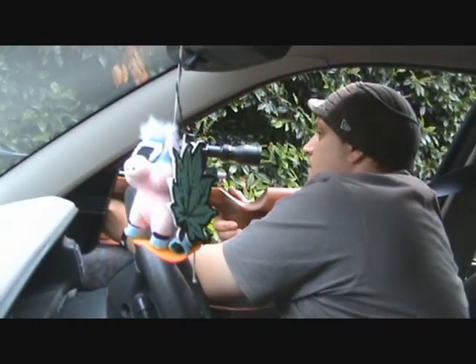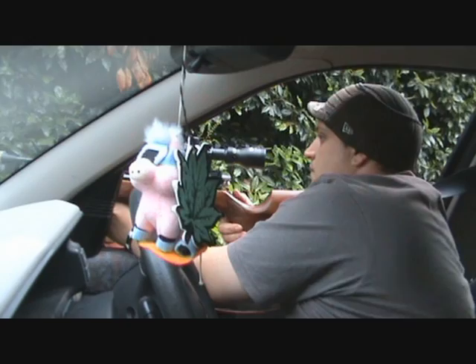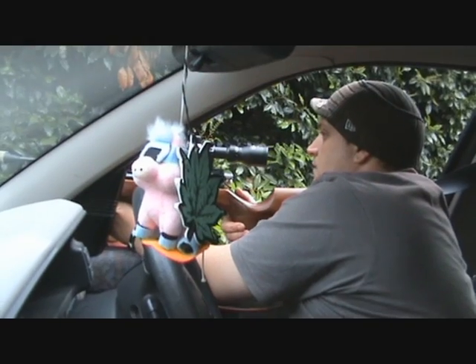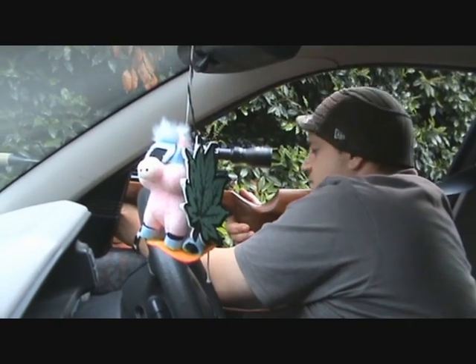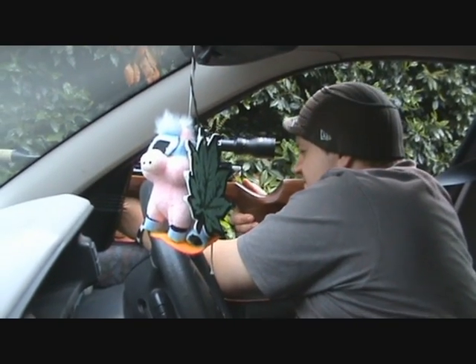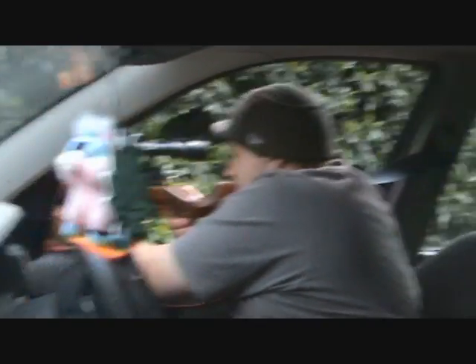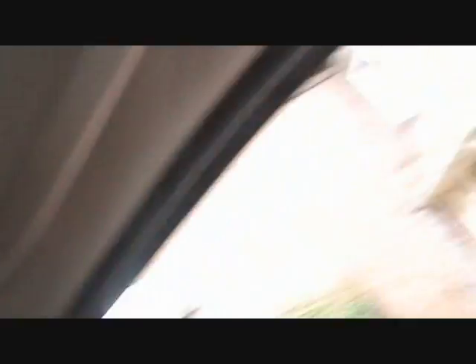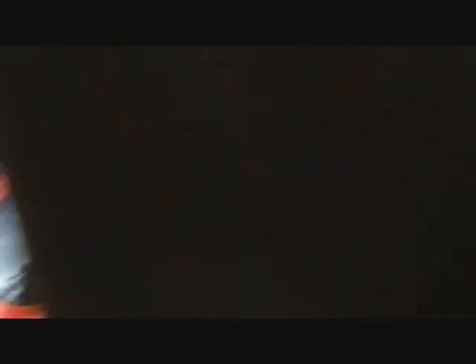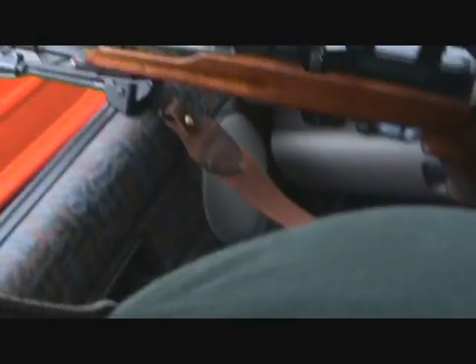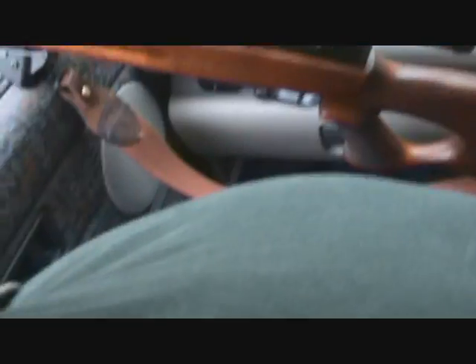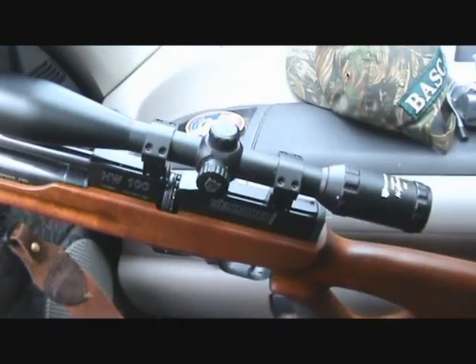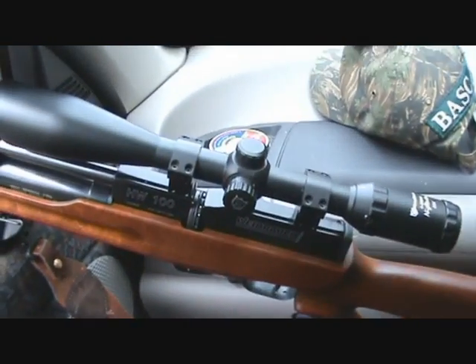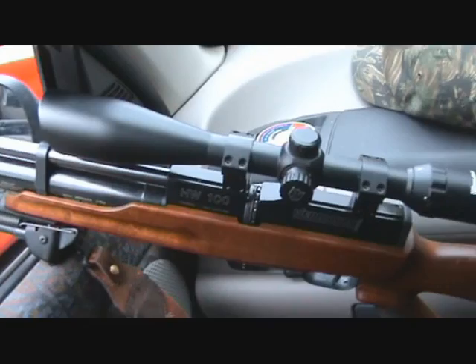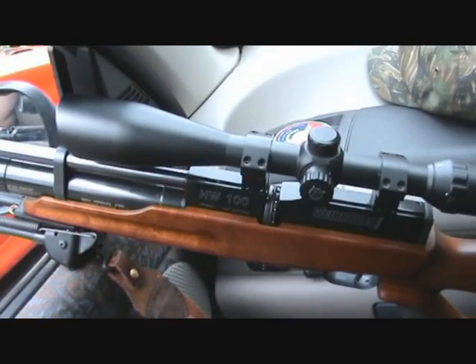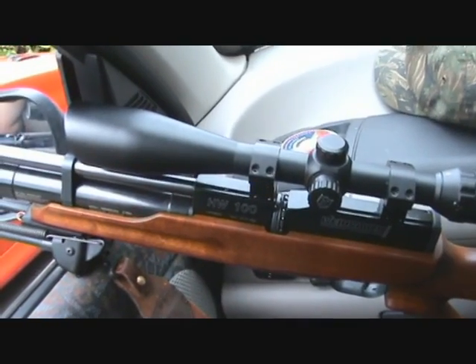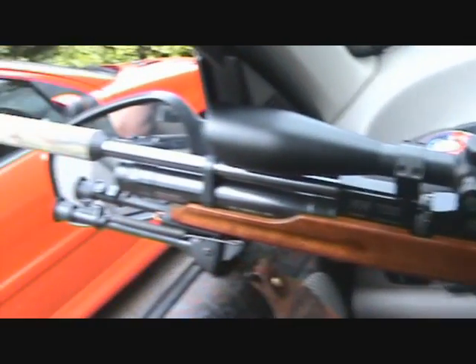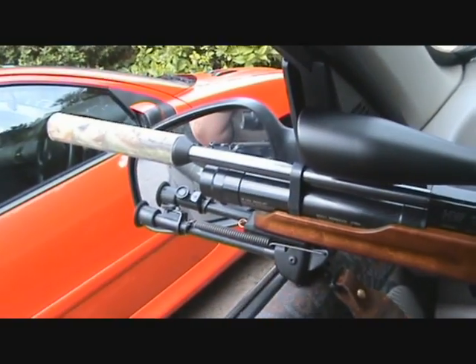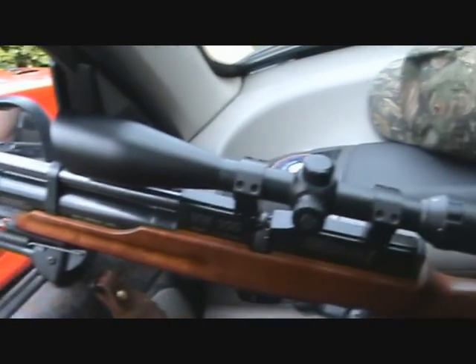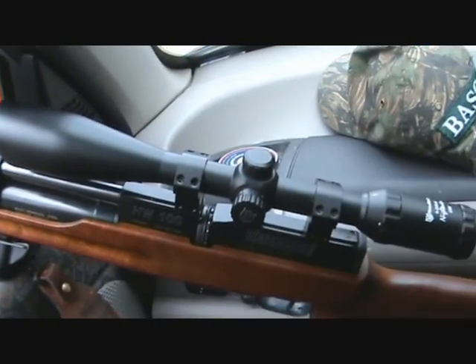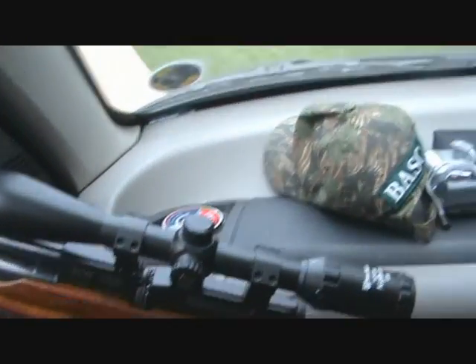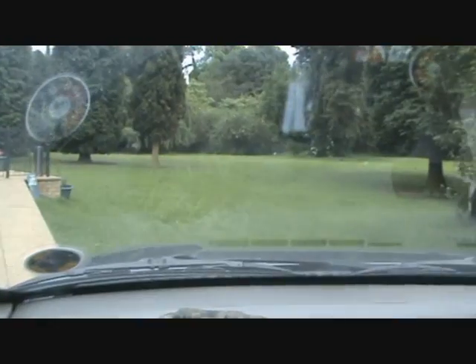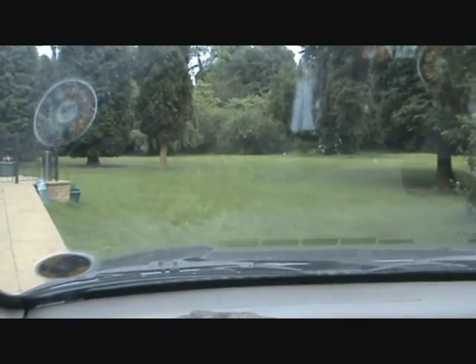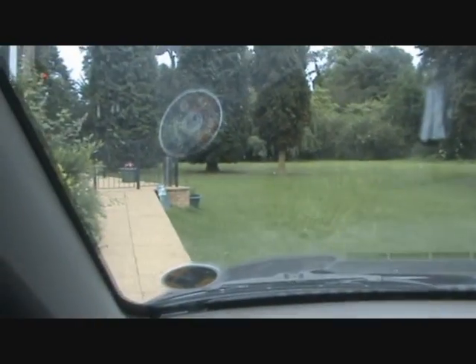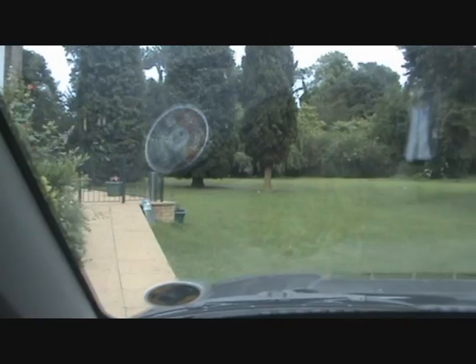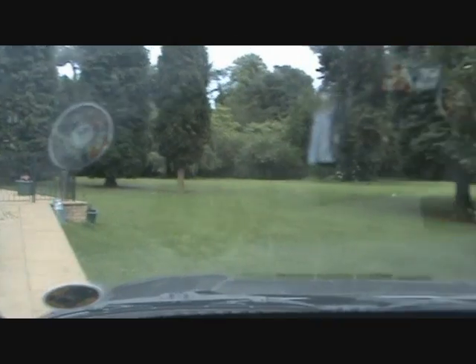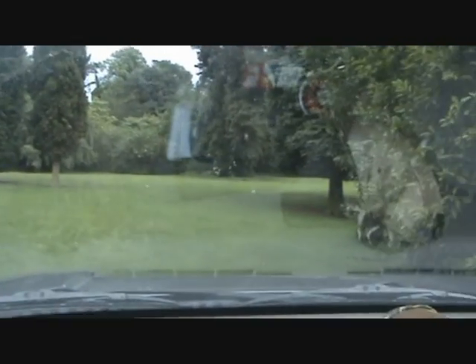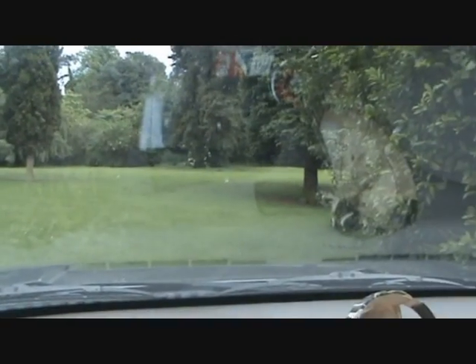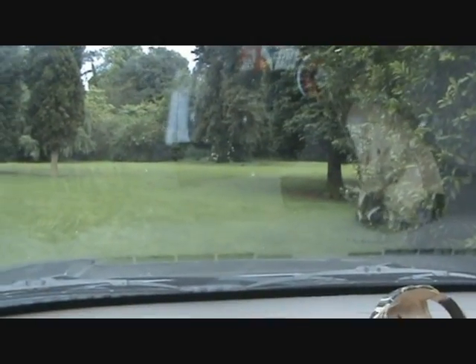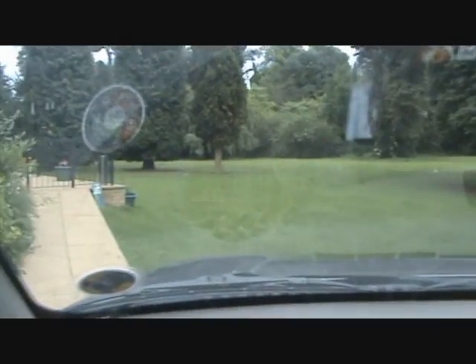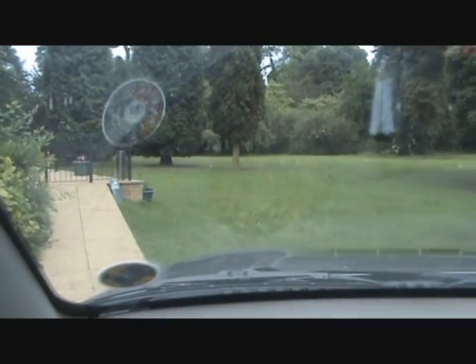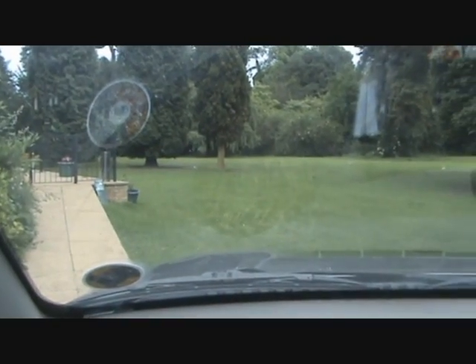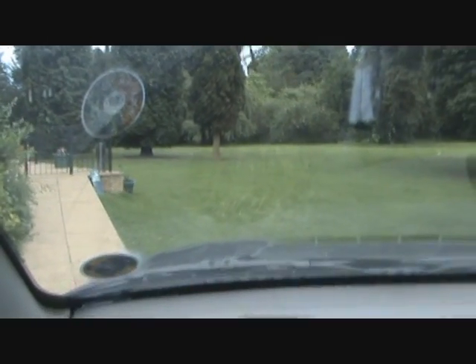Ryan's shooting the S410, and me, as ever at the minute, I'm shooting the HW100. So that's part of the shoot, and we'll speak to you later.